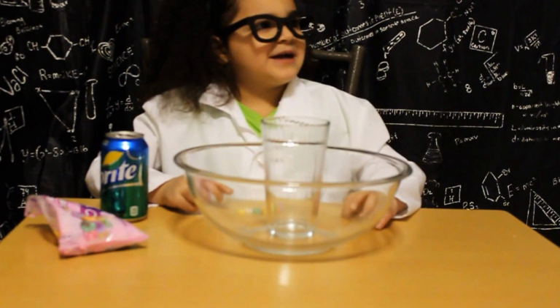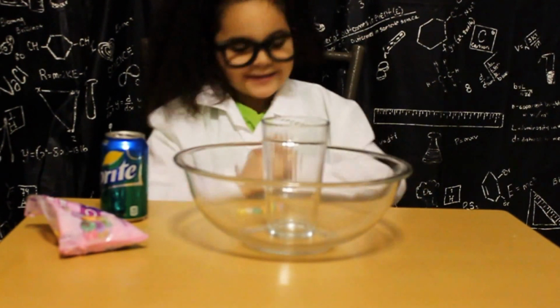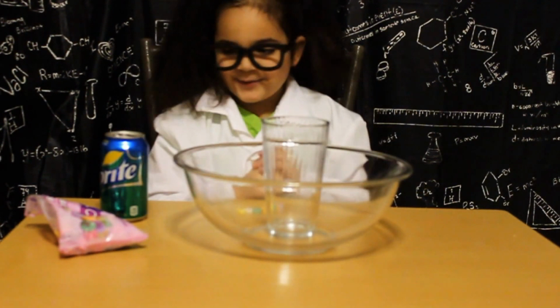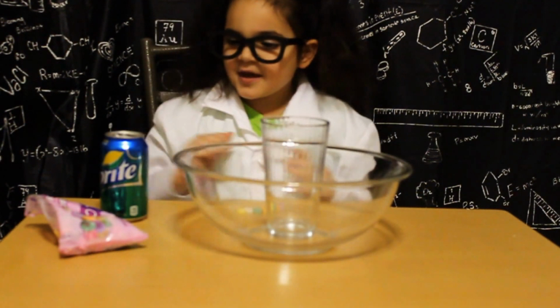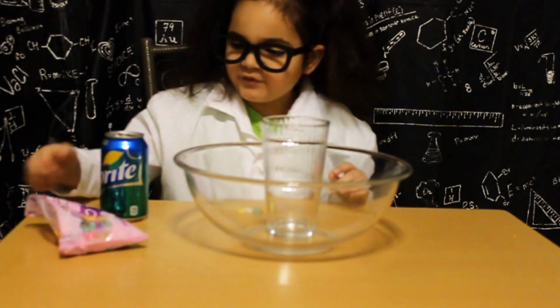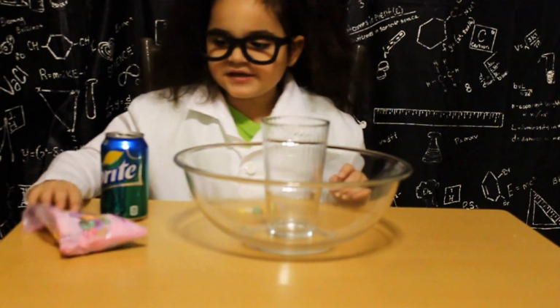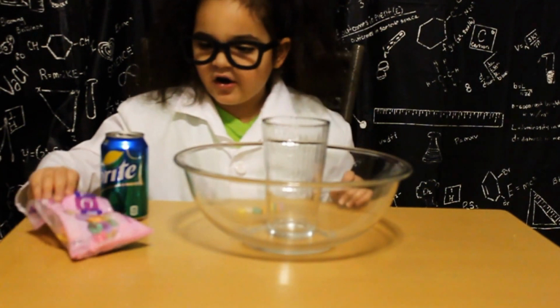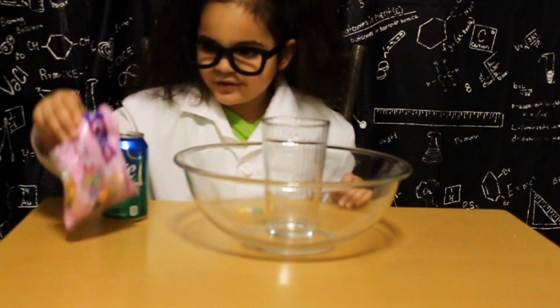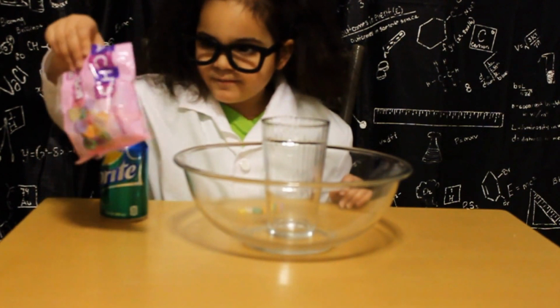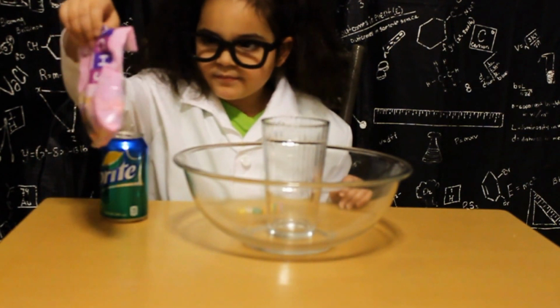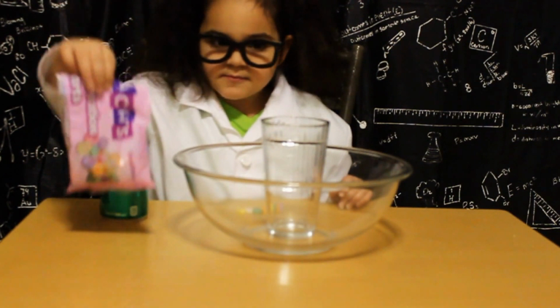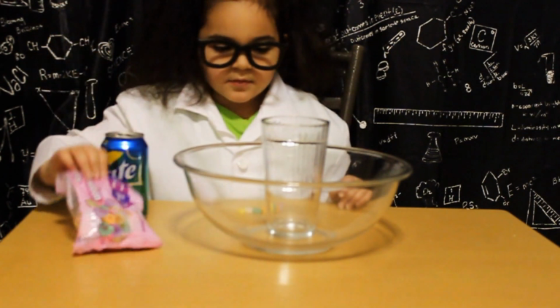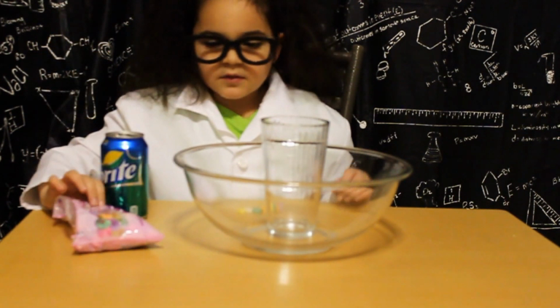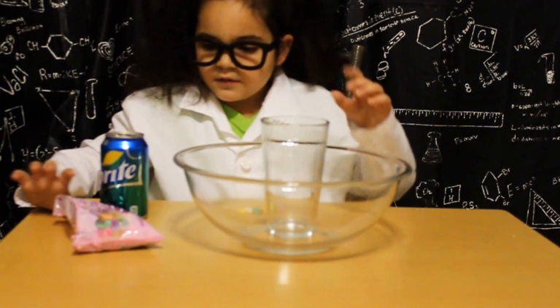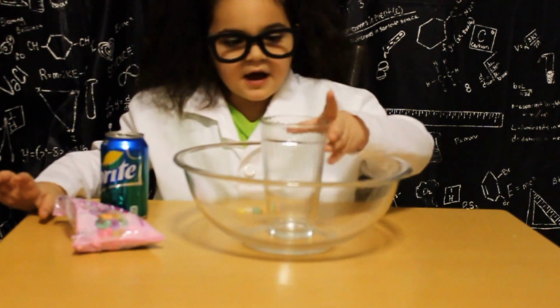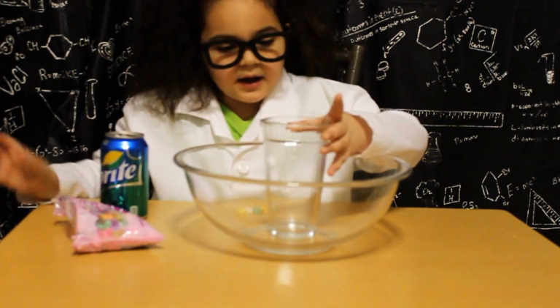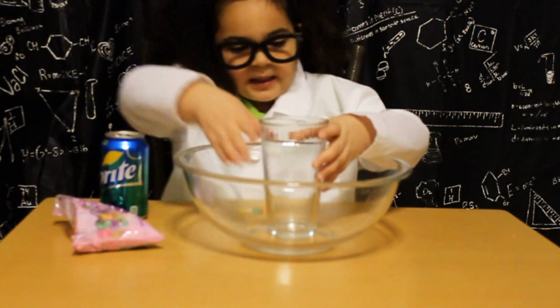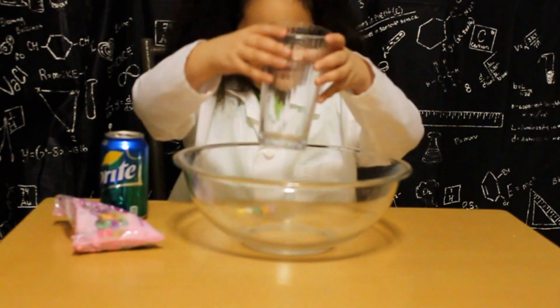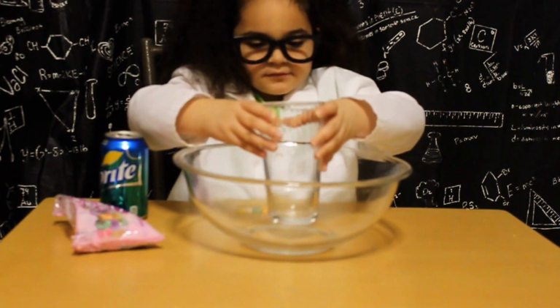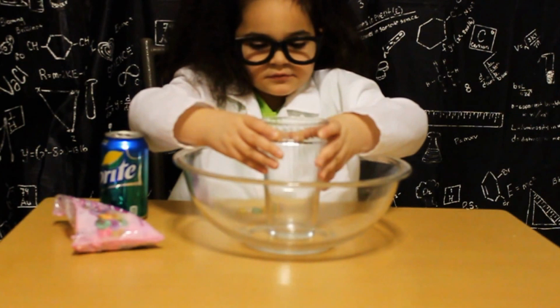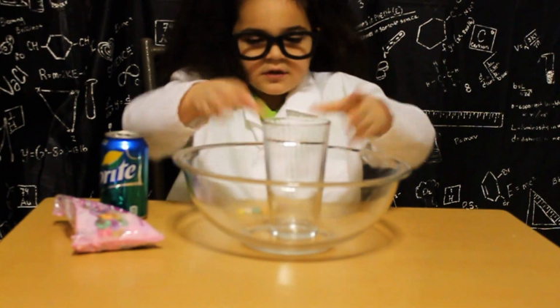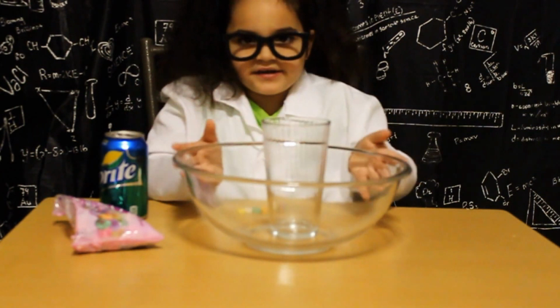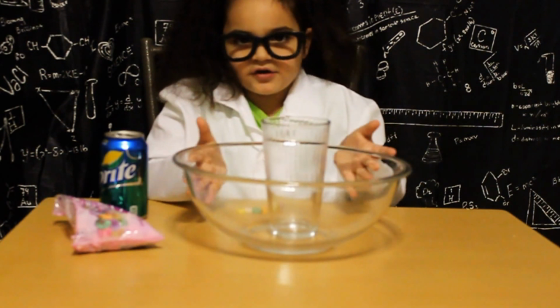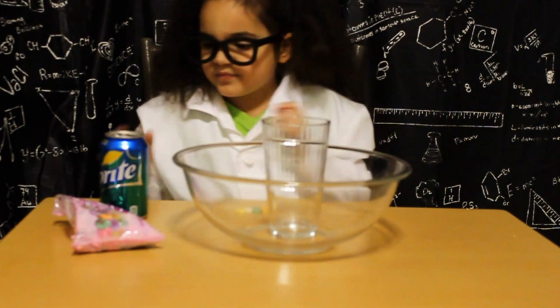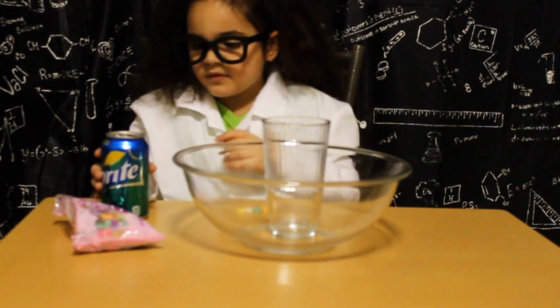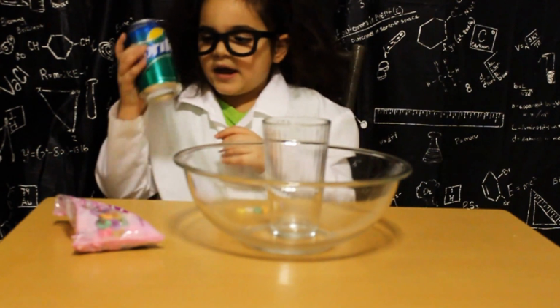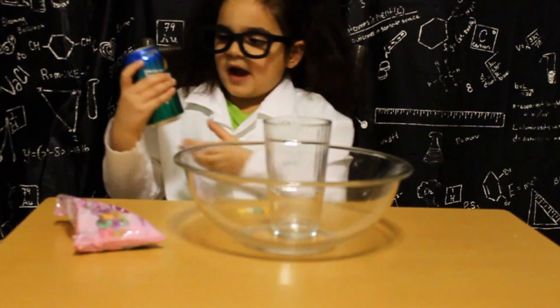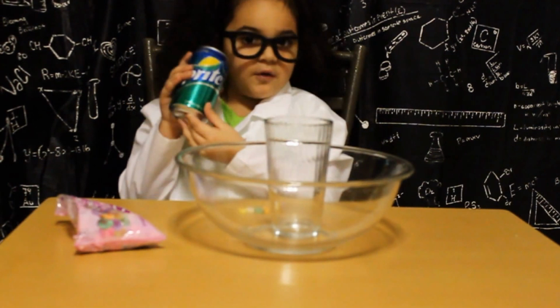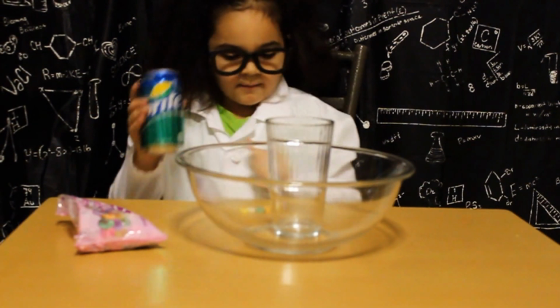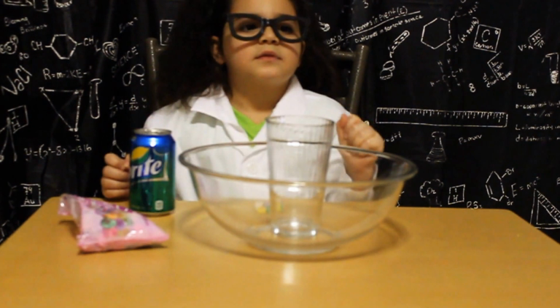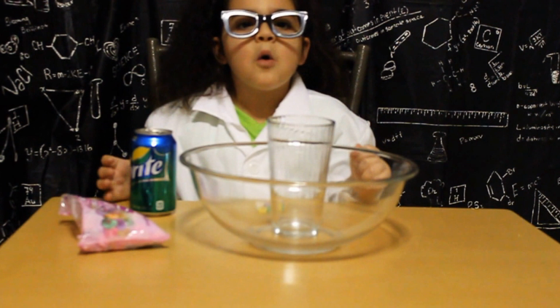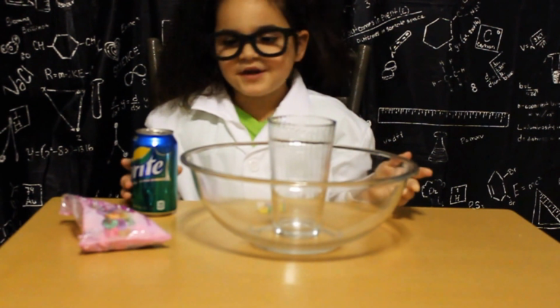What do you need? Conversation hearts, a glass, a container, and some kind of soda.